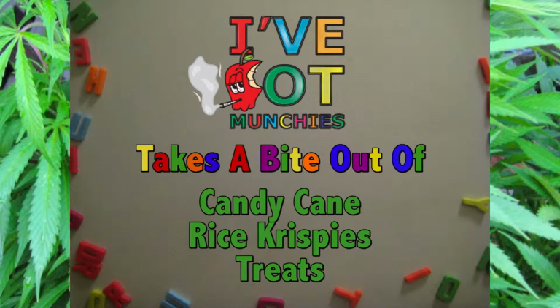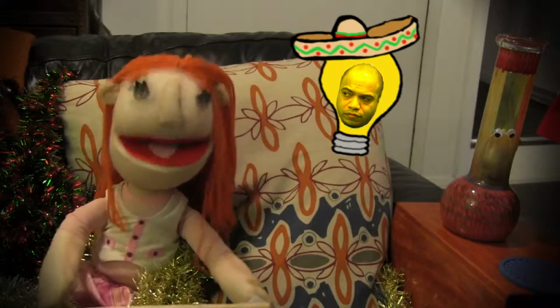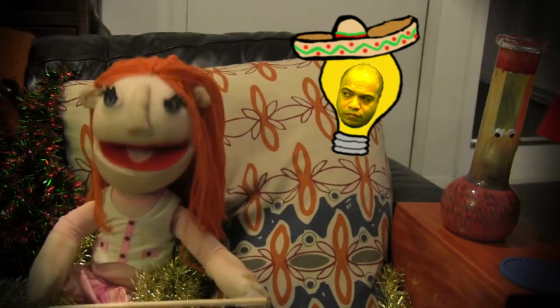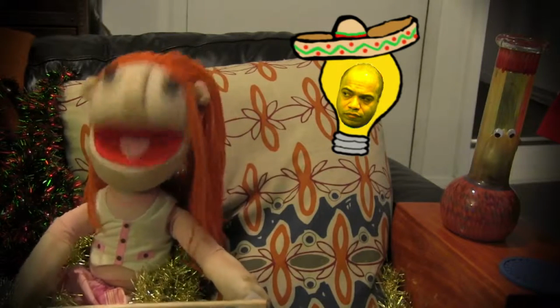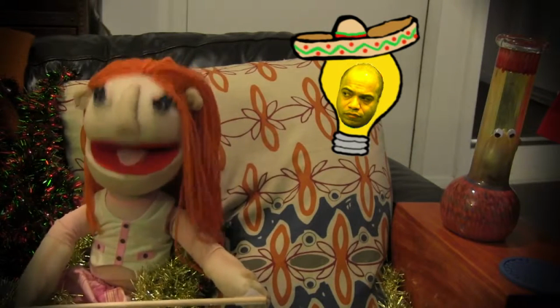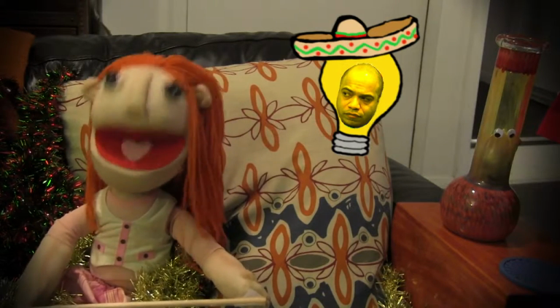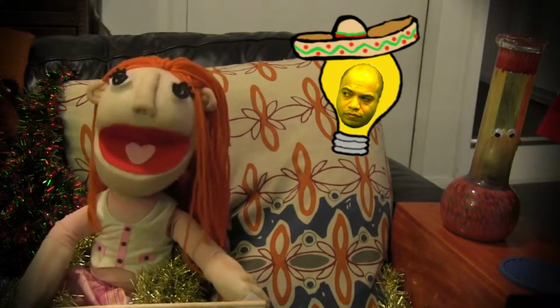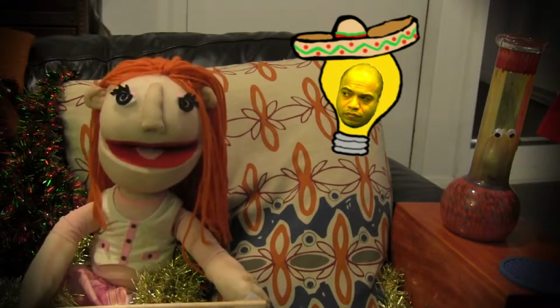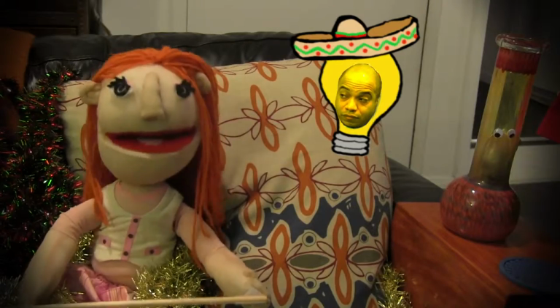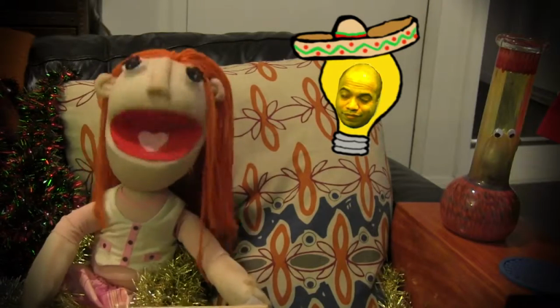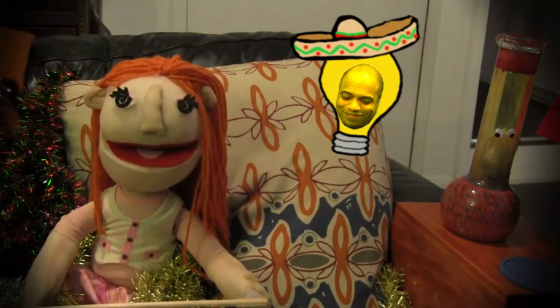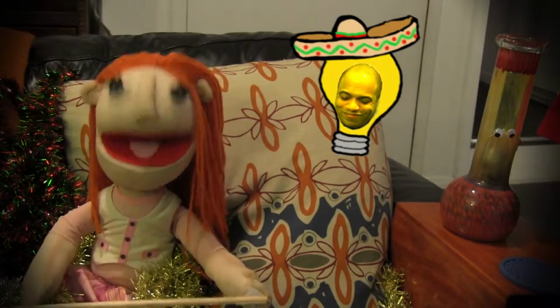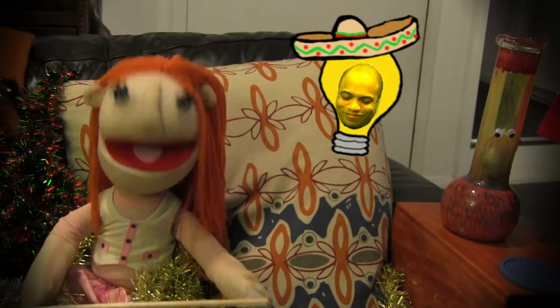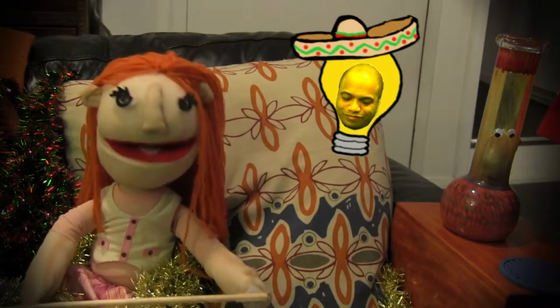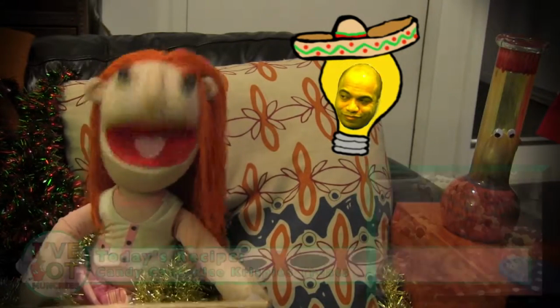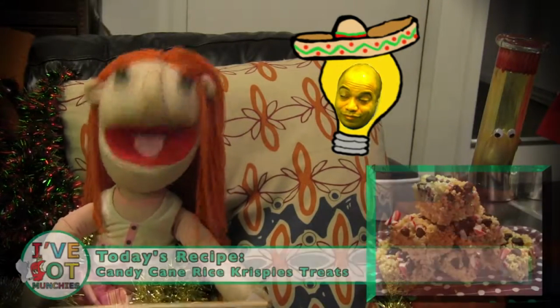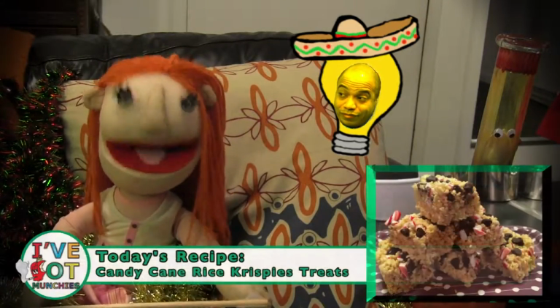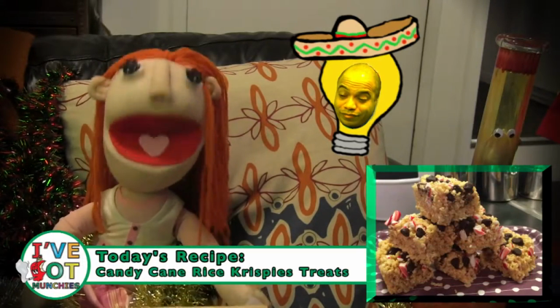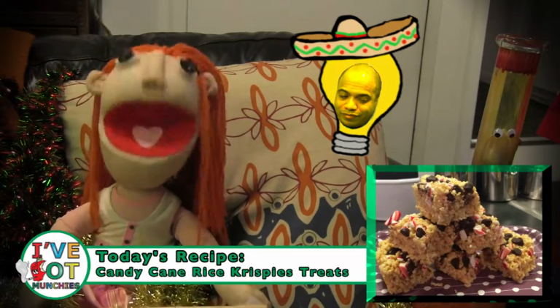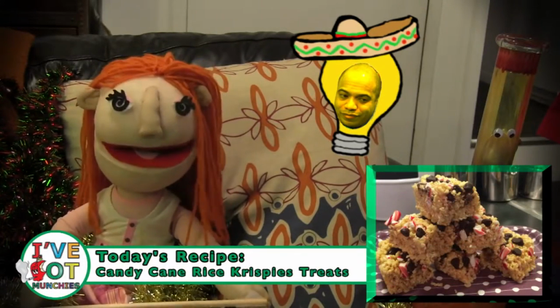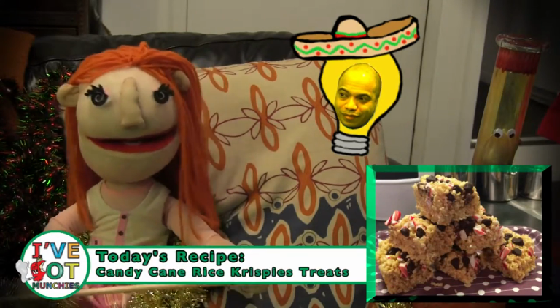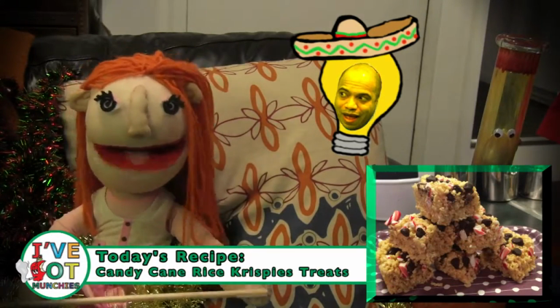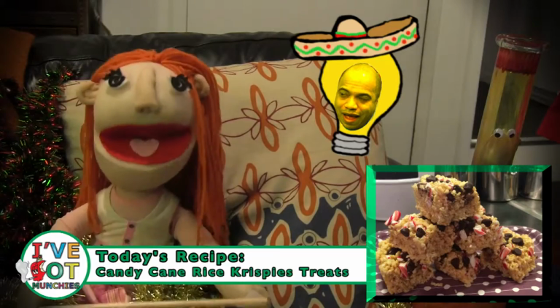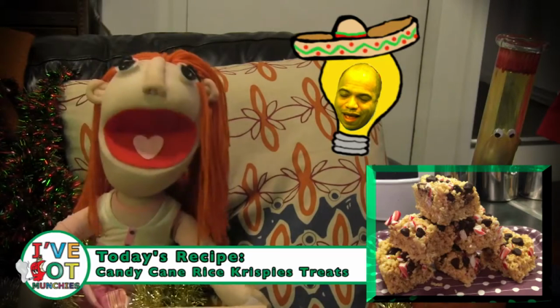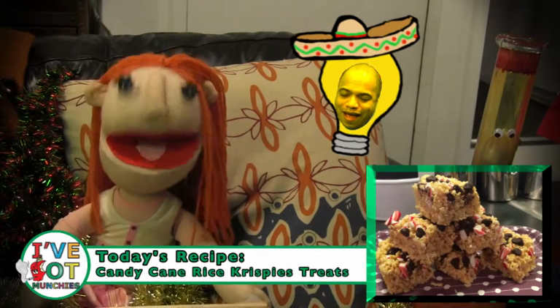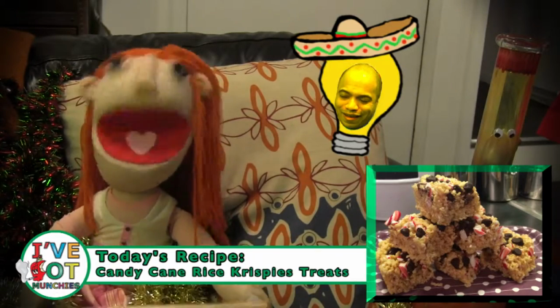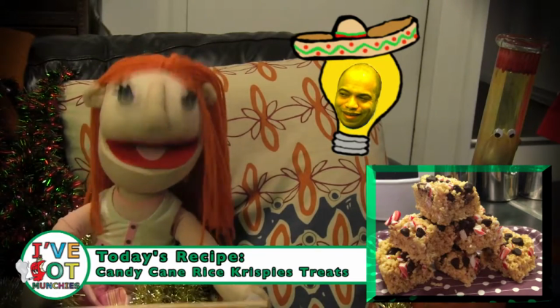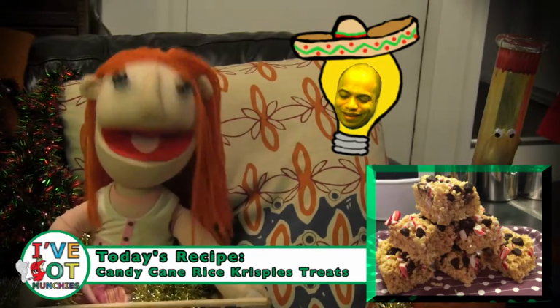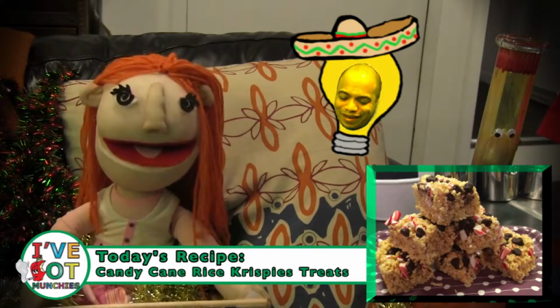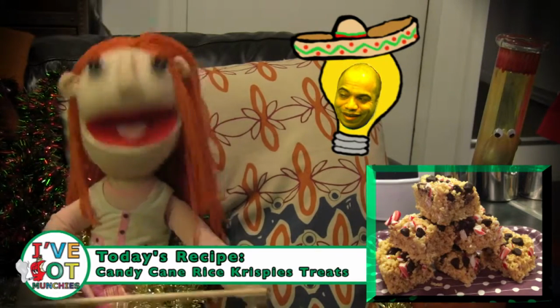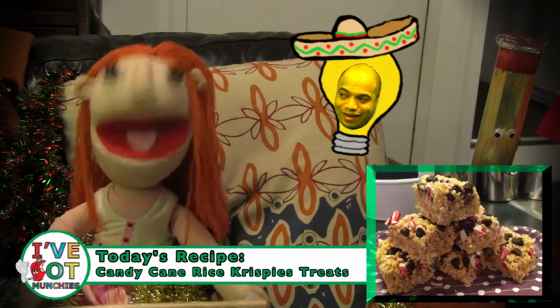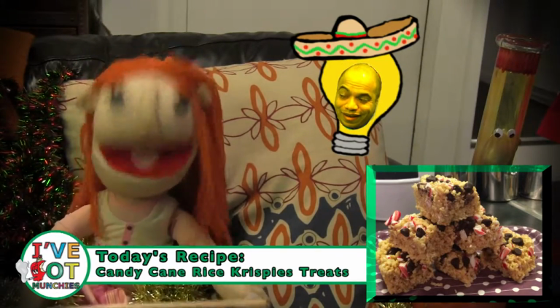I know what I can do to make and give to my friends. Today I'm gonna make Candy Cane Rice Krispie Treats. Oh man, I've got munchies. Let's get started.